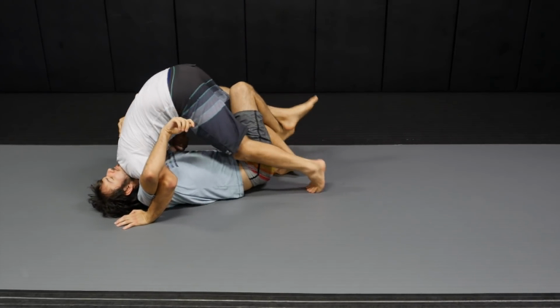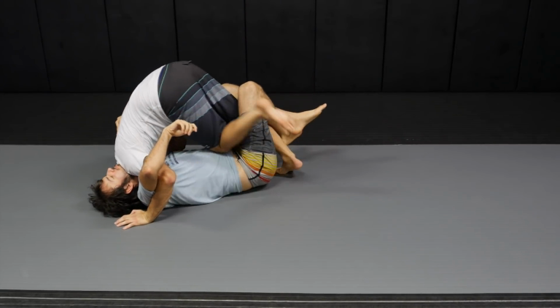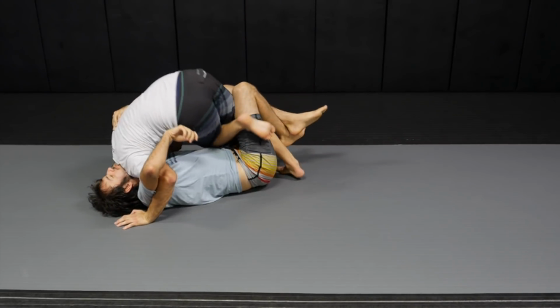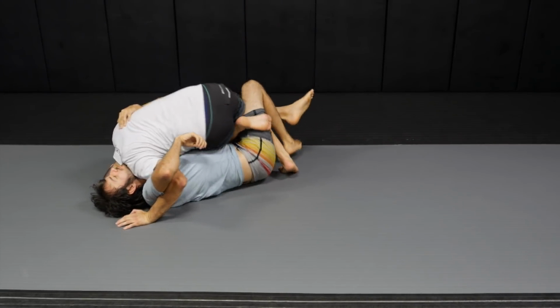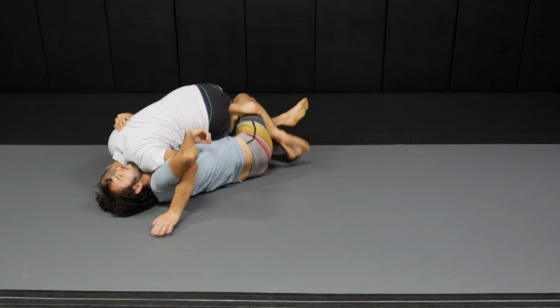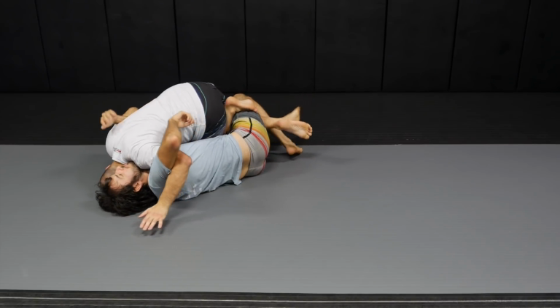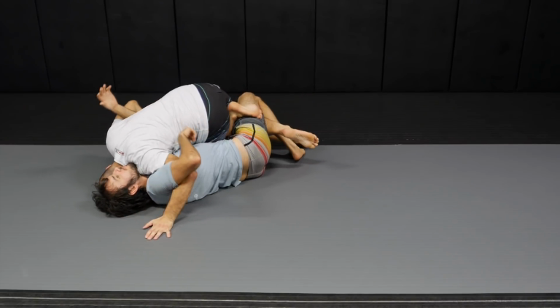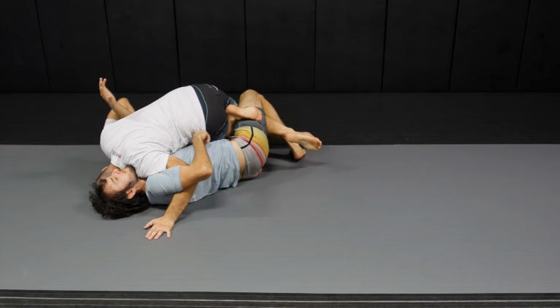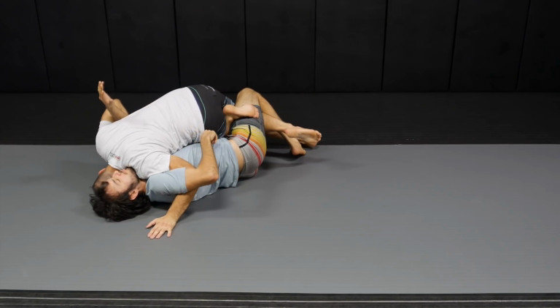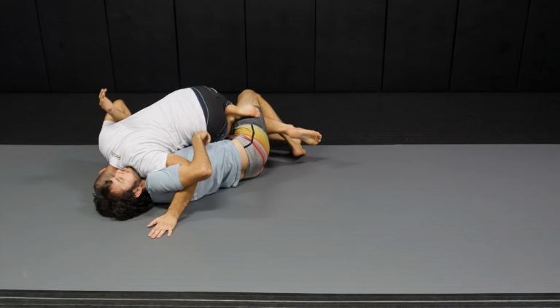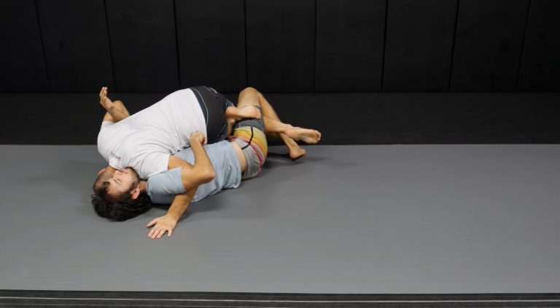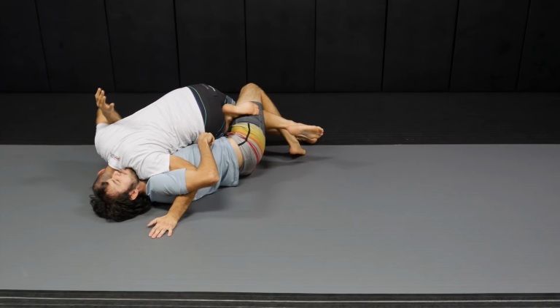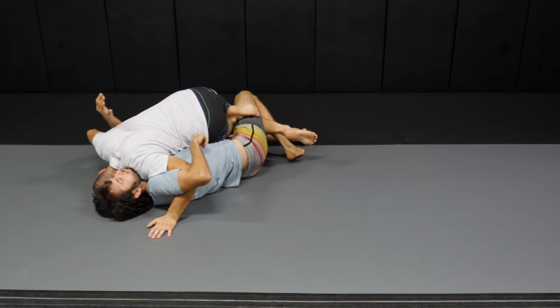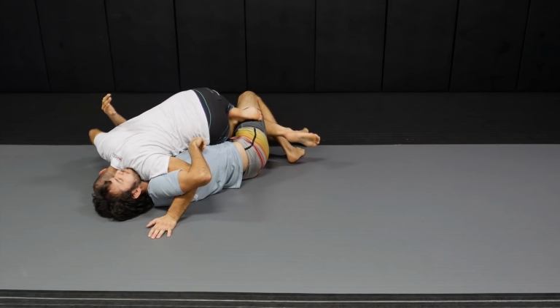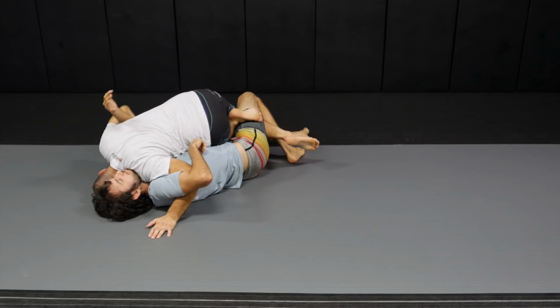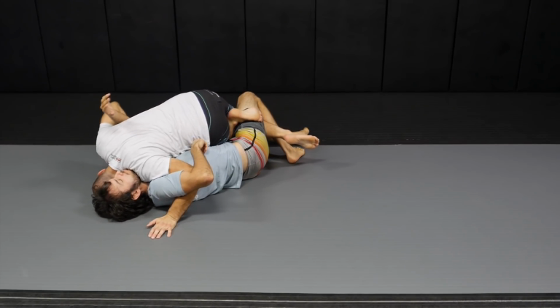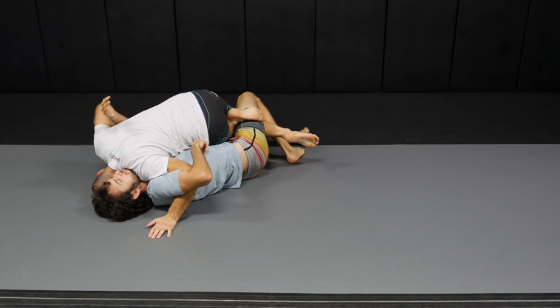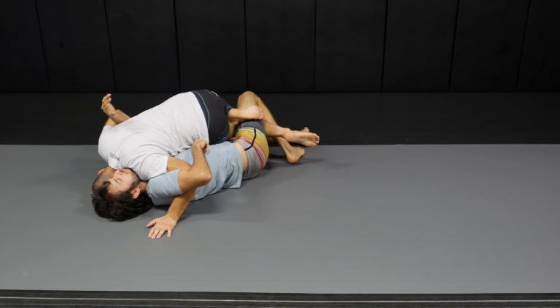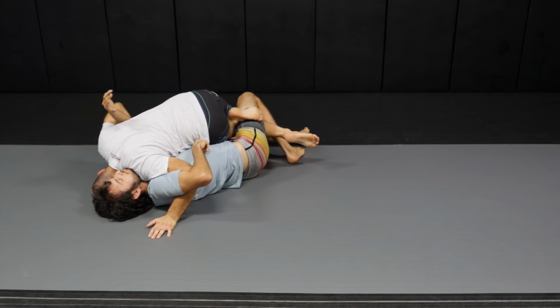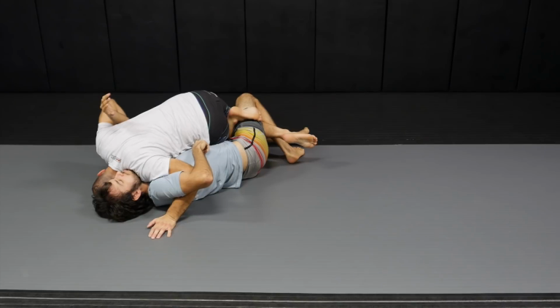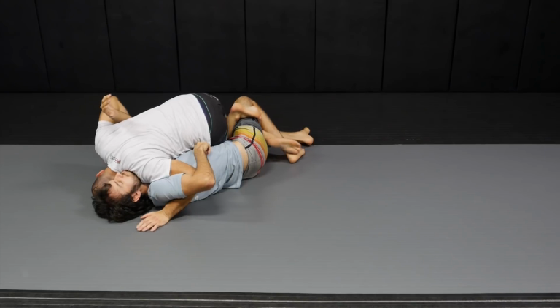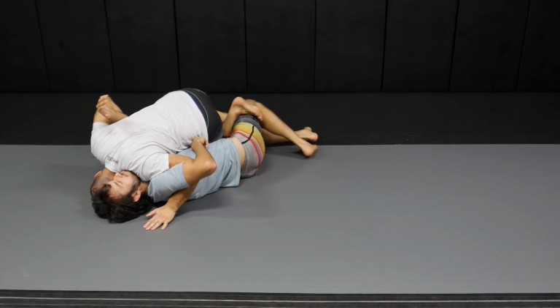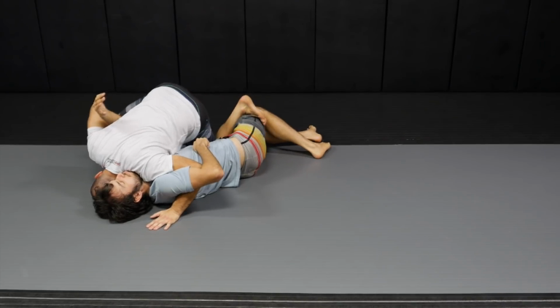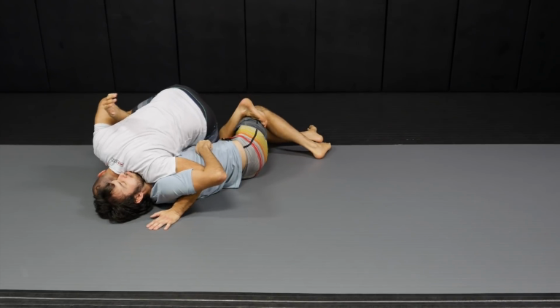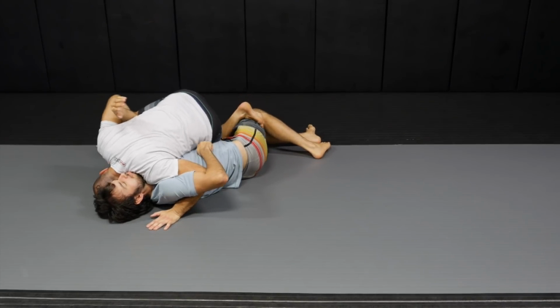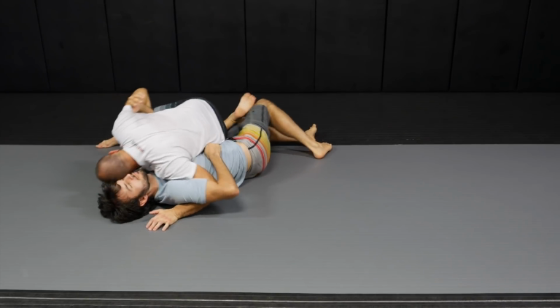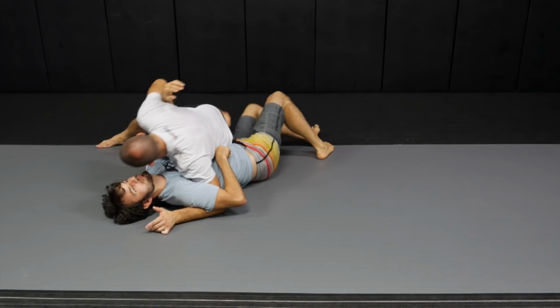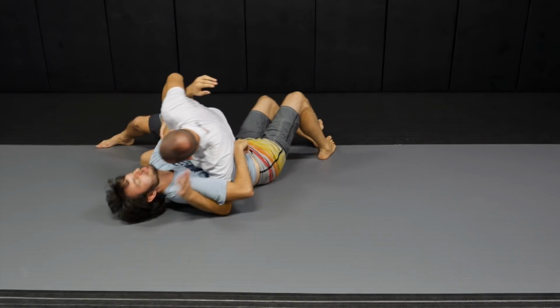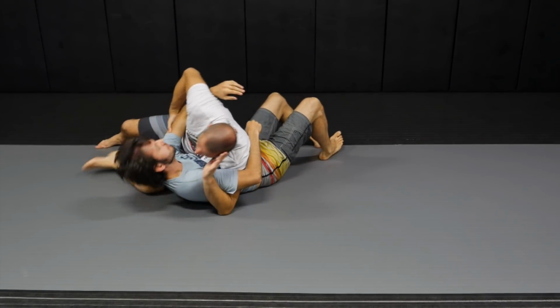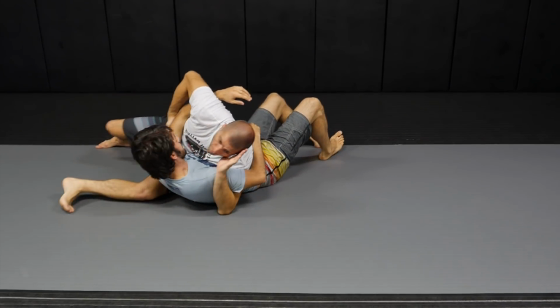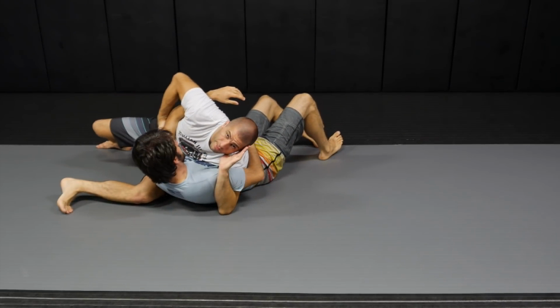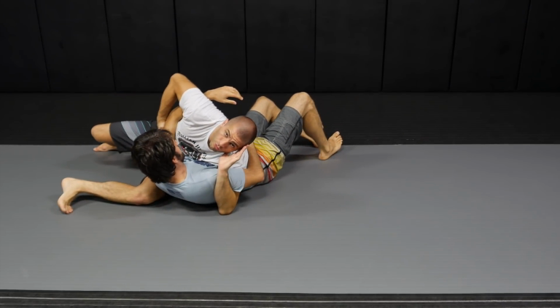When I cross my knee, make sure you commit all the way — head to that side. So if he tries to throw me to his right side, it's impossible. I'm super heavy here. I drive my shin against his leg to free my leg and I have my side control.